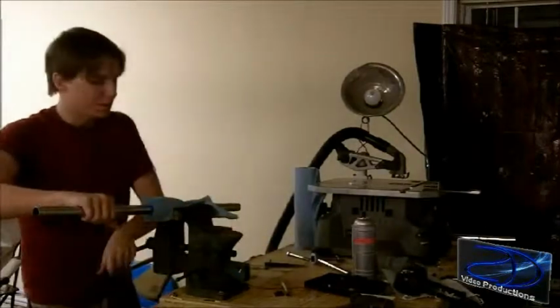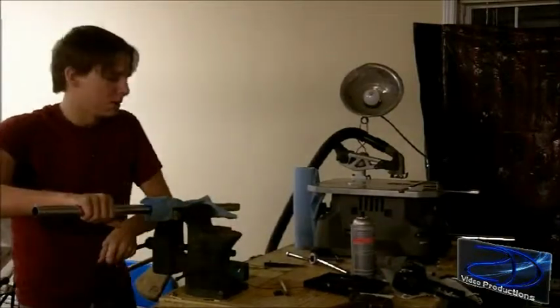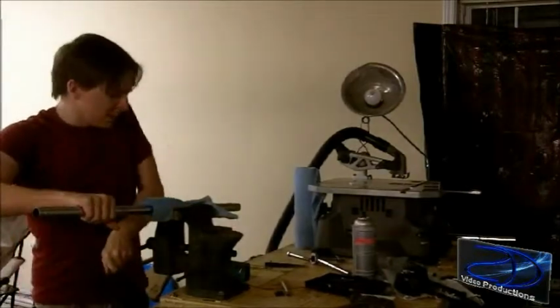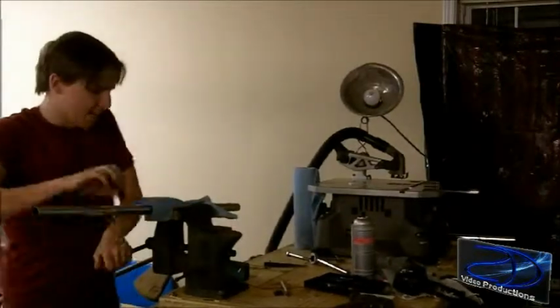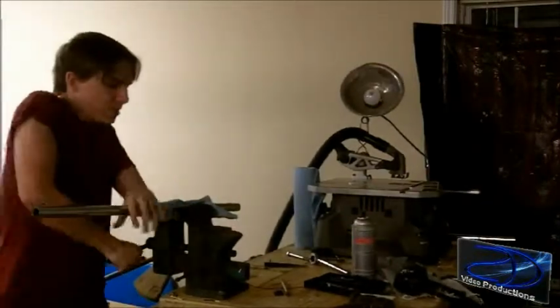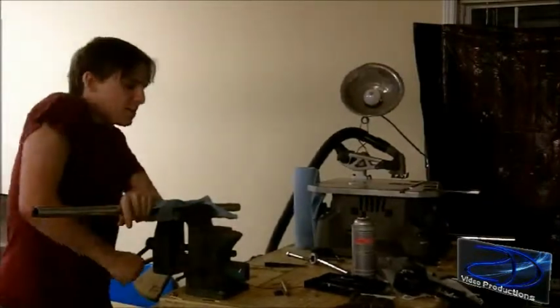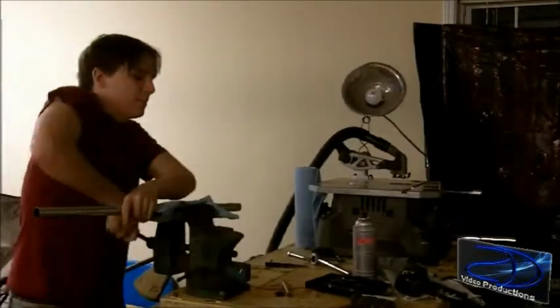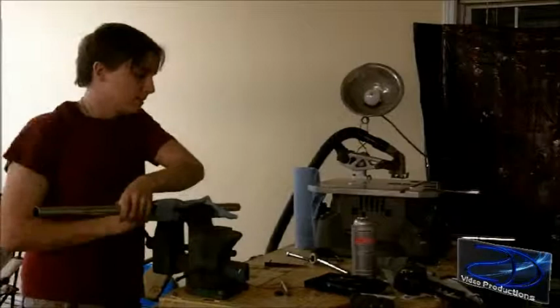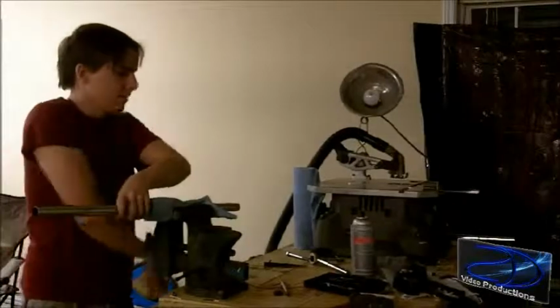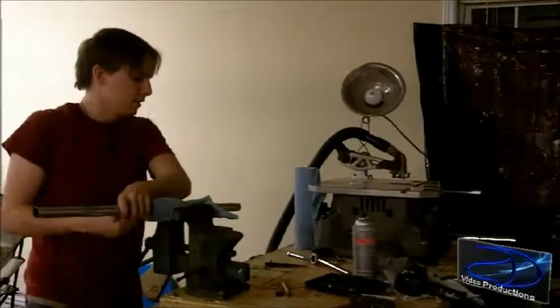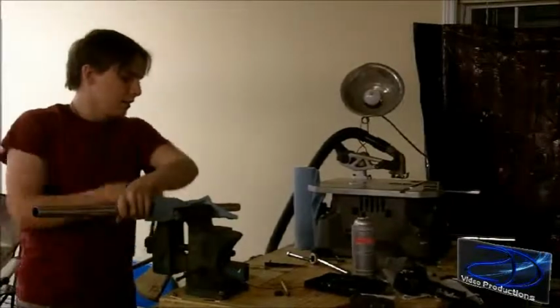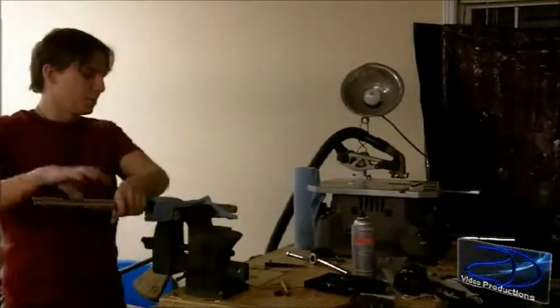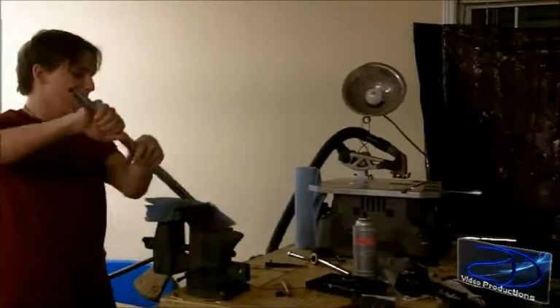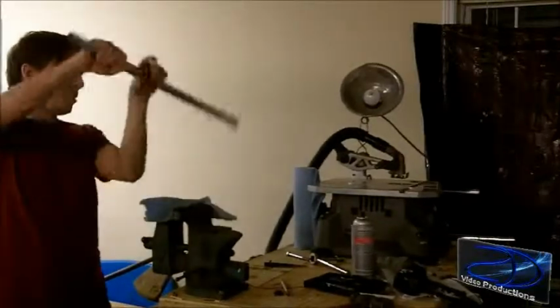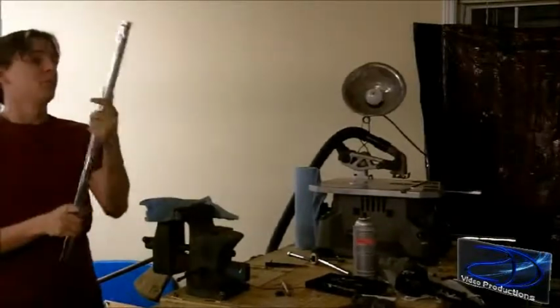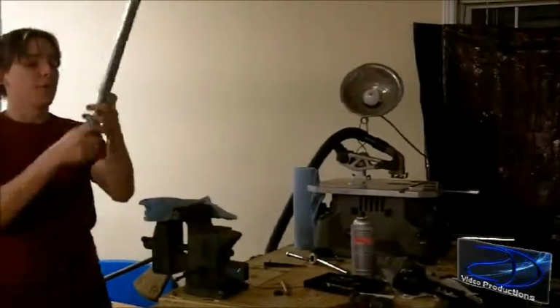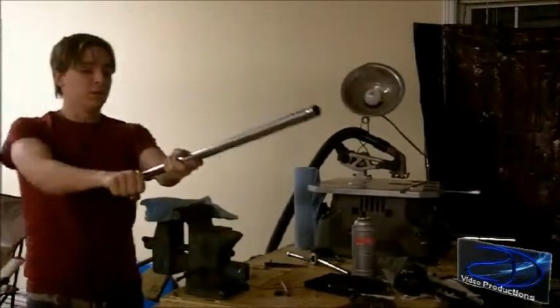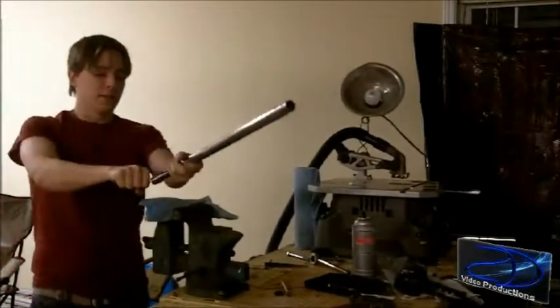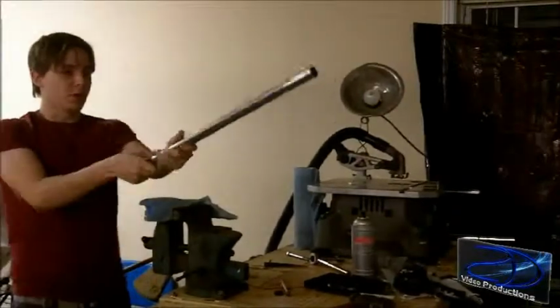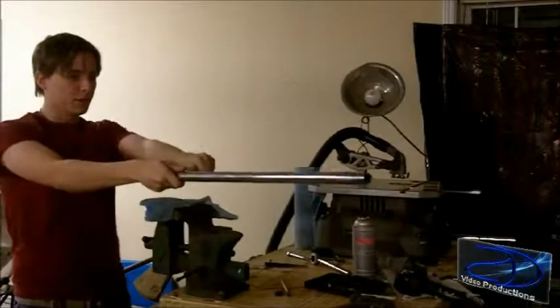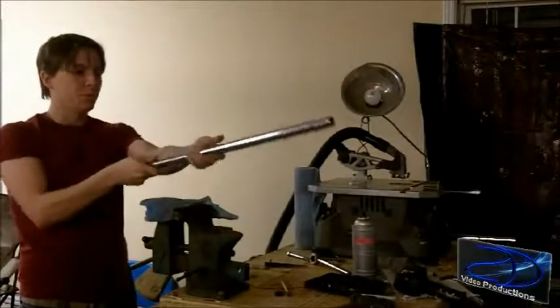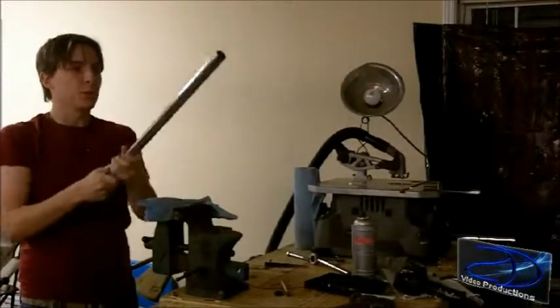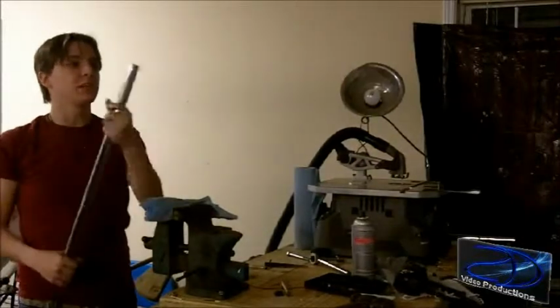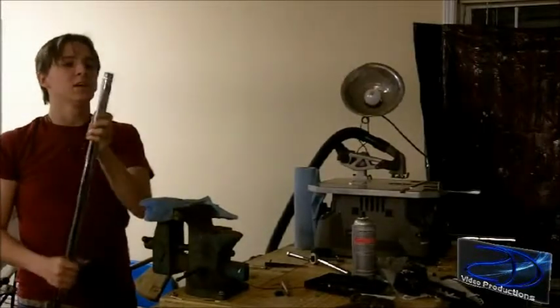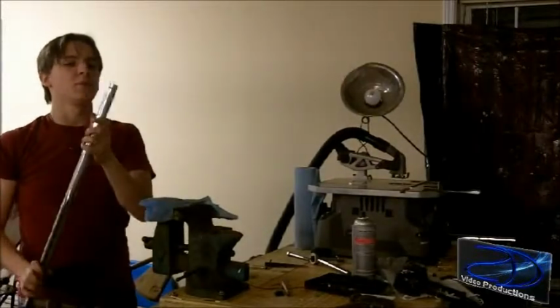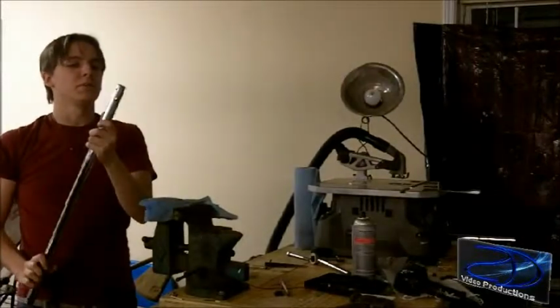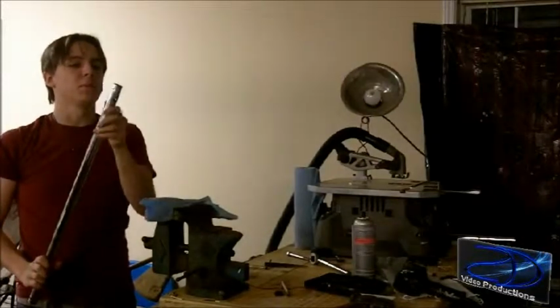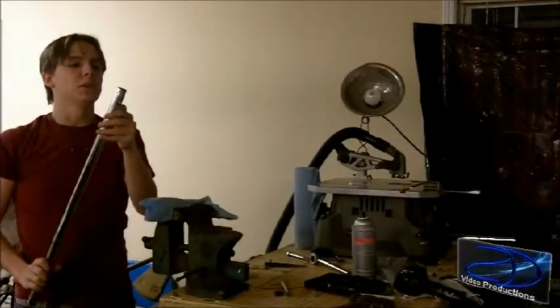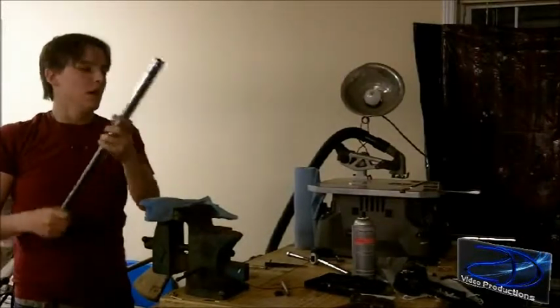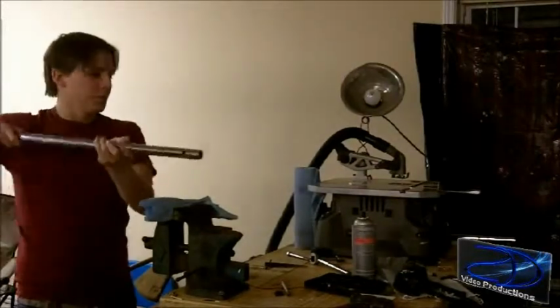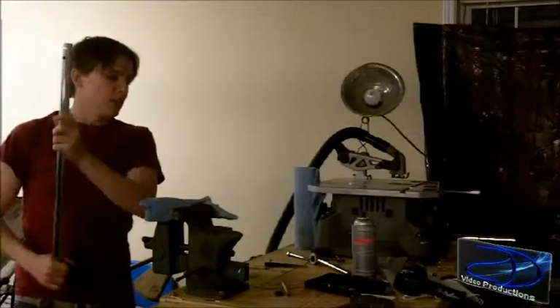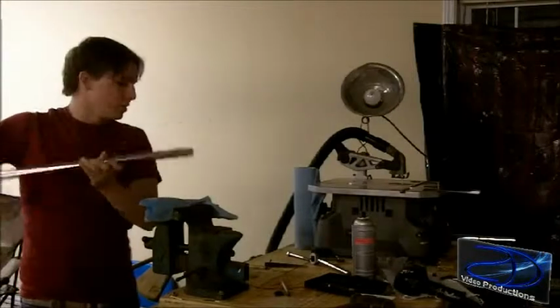So this is our end of the jib right here. This is going to be your handle. I'm also going to put another handle like this, that way you can hold it and put some counterweights on it — probably about maybe 10 to 15 pounds. Anyway, this is going to be the end of your jib.